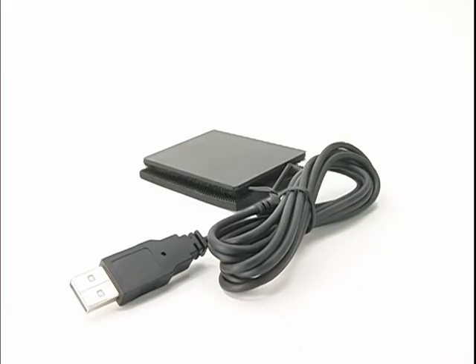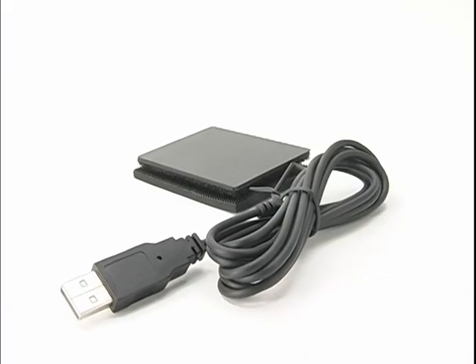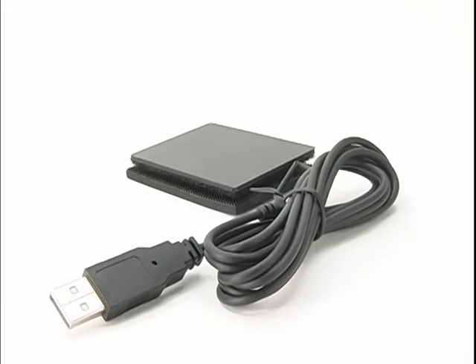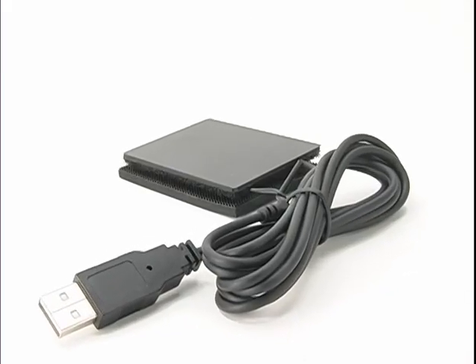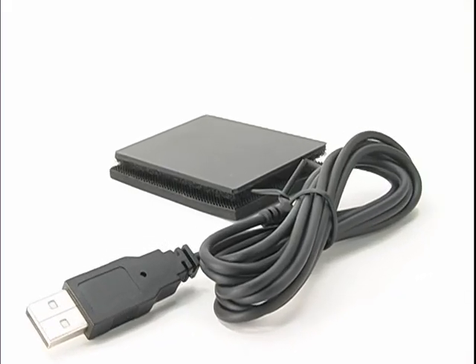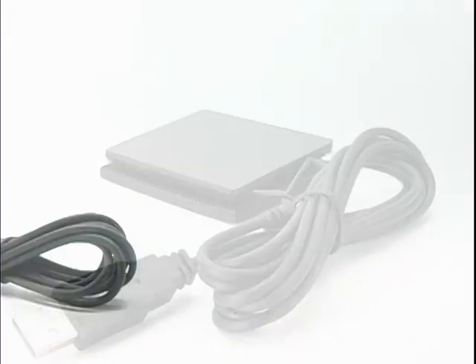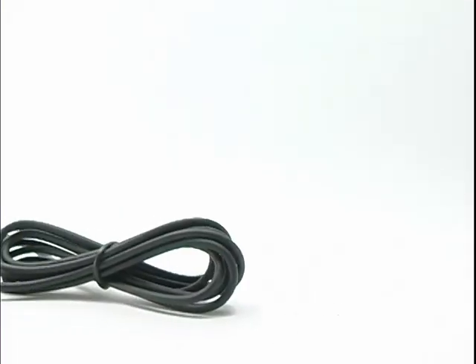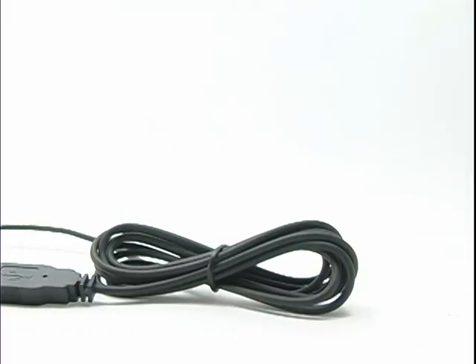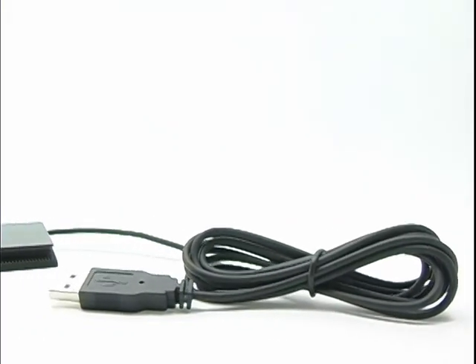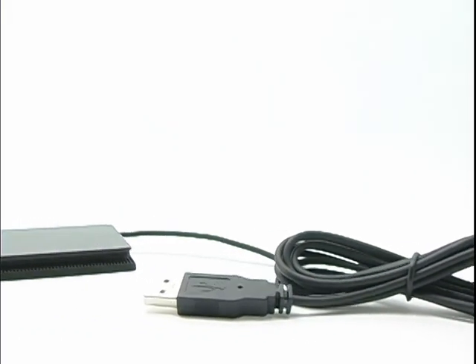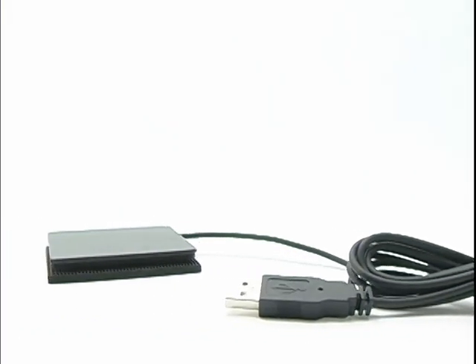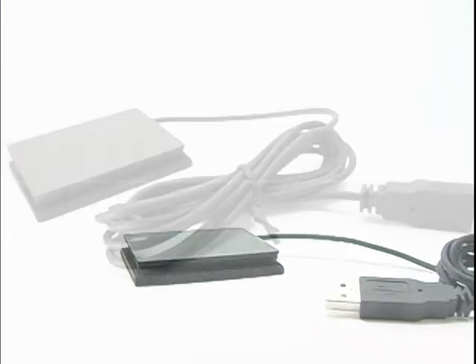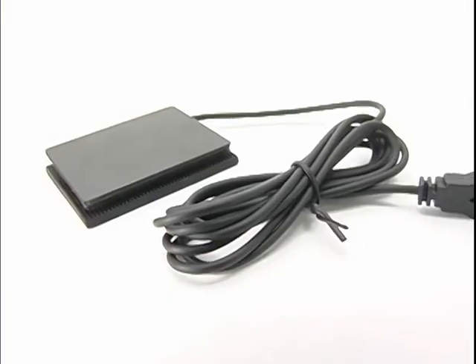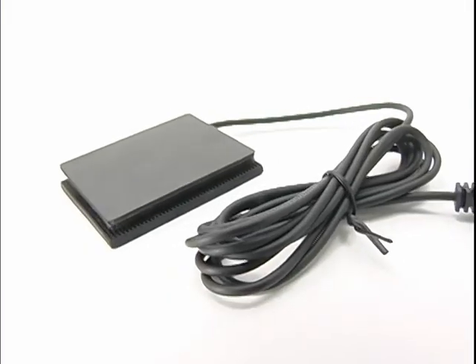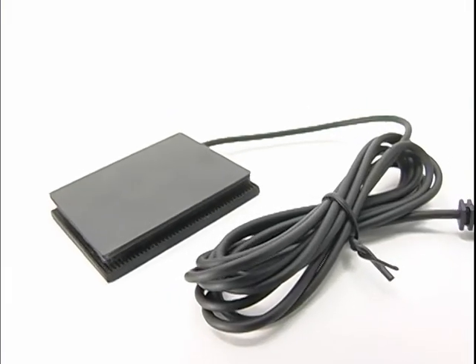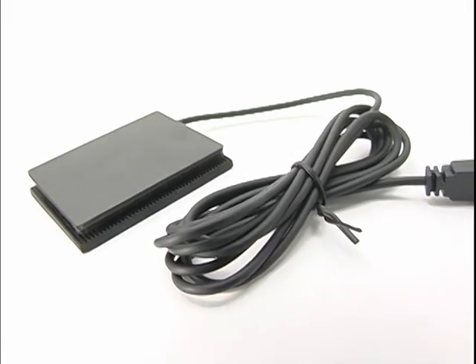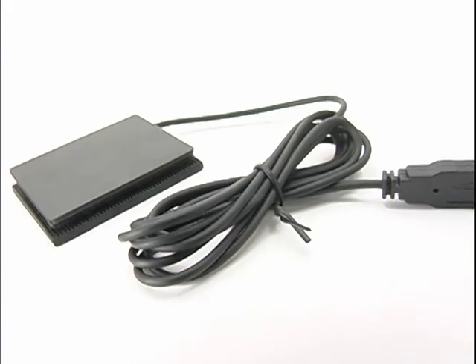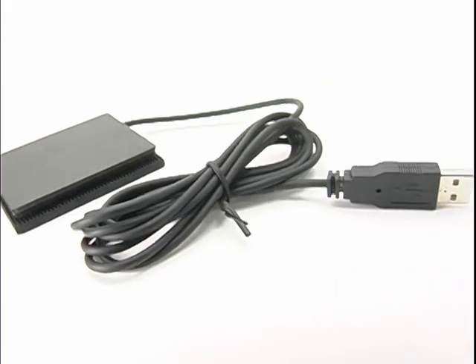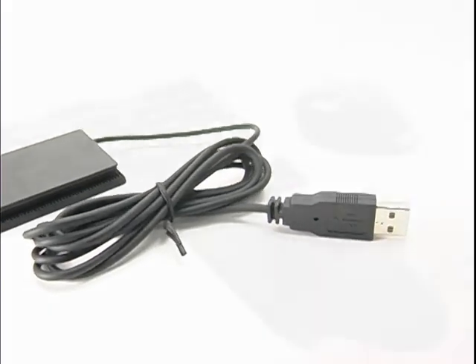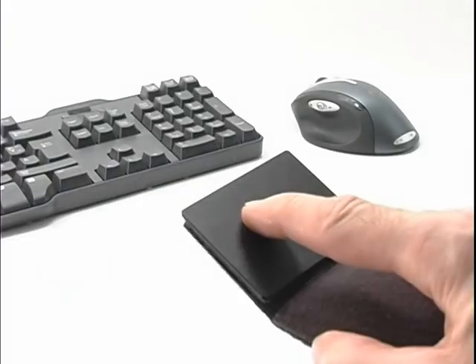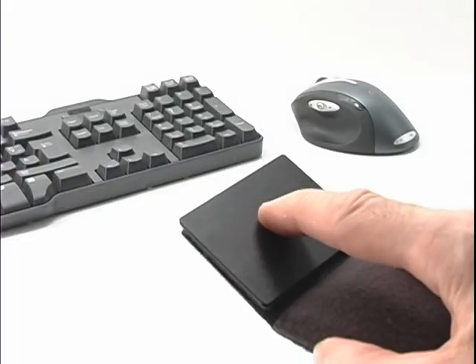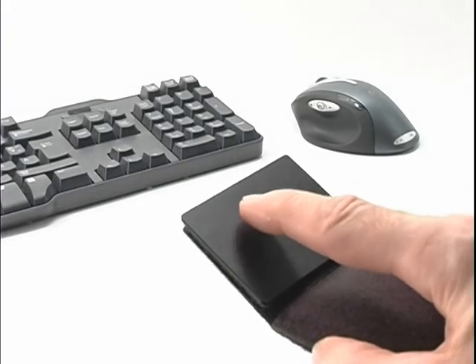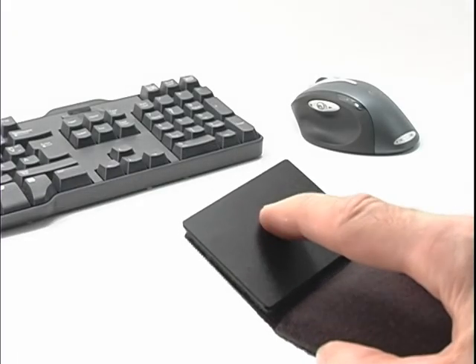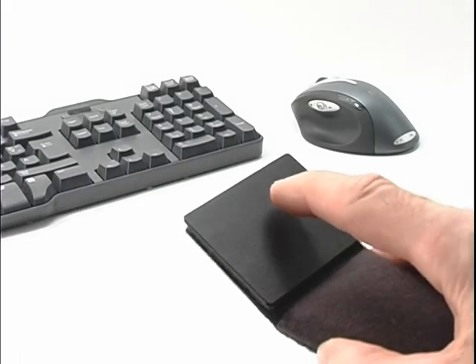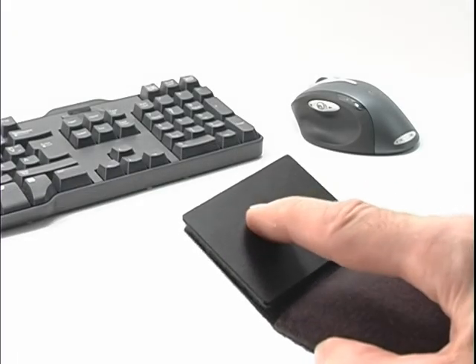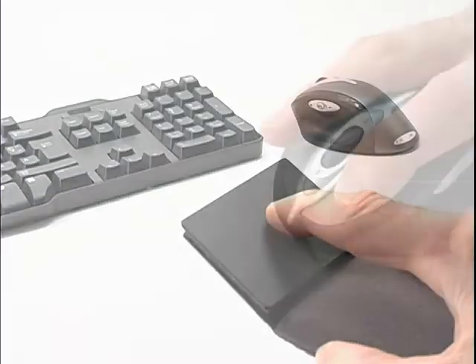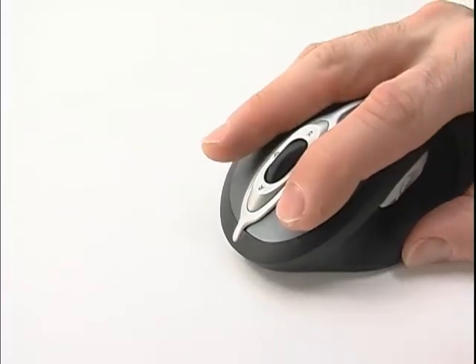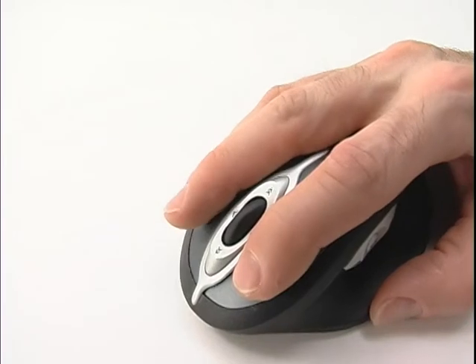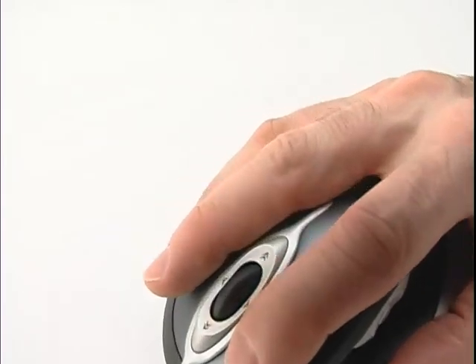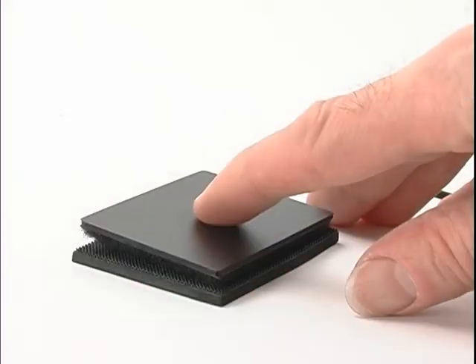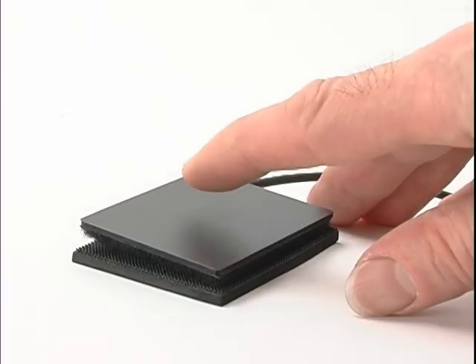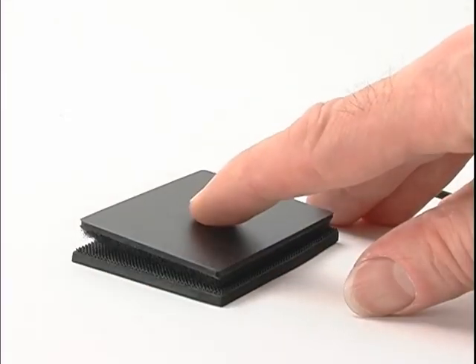Plug it in and start working right away. The computer automatically recognizes it, and it comes with a 6-foot USB cable. It easily works at the same time as your mouse, so you can switch between the mouse and touchpad at will.